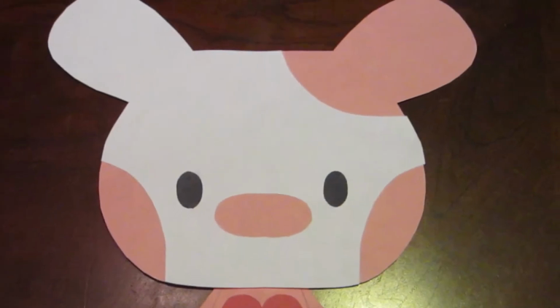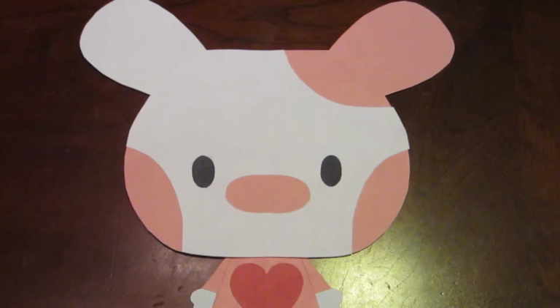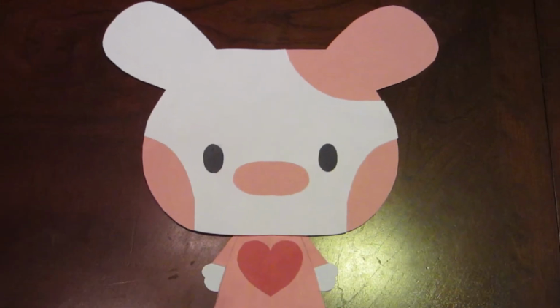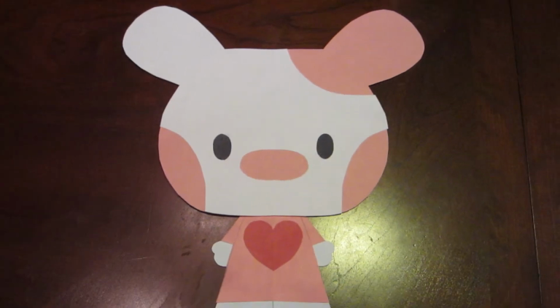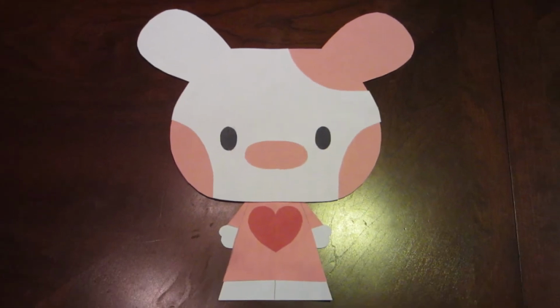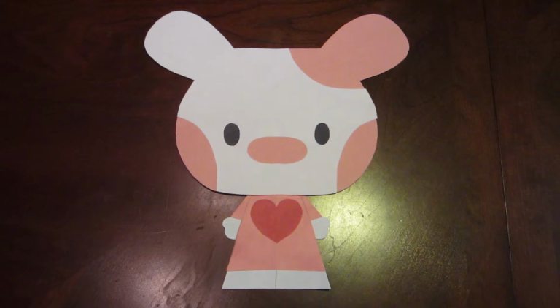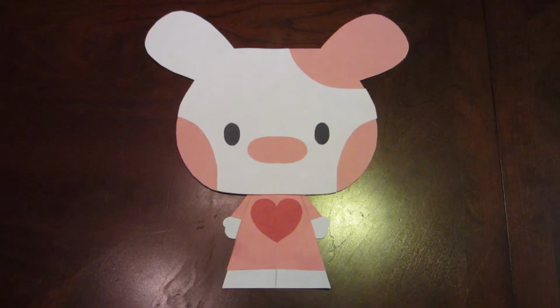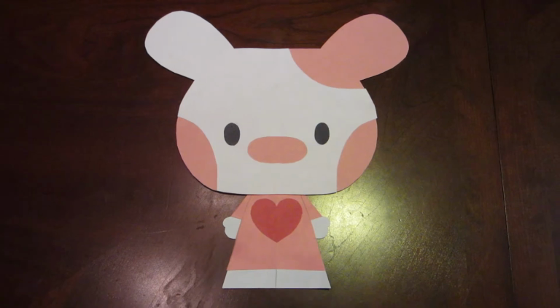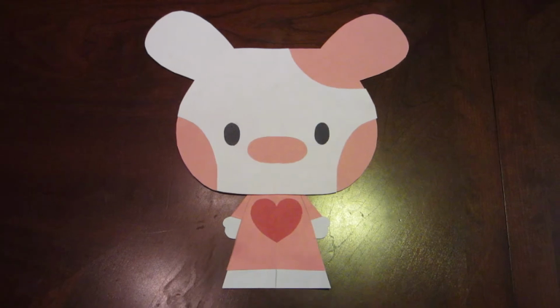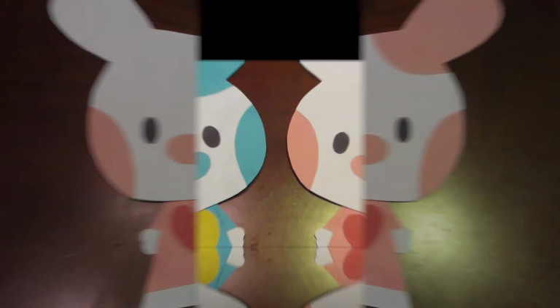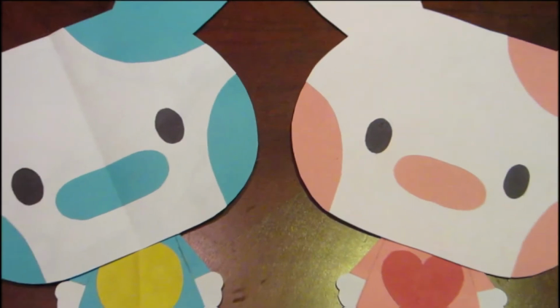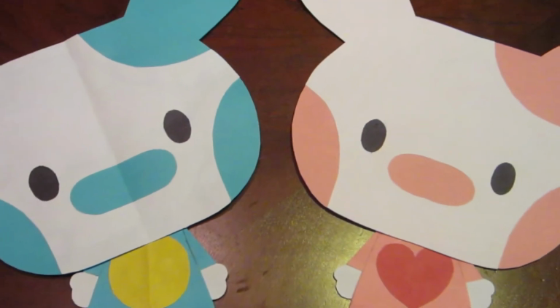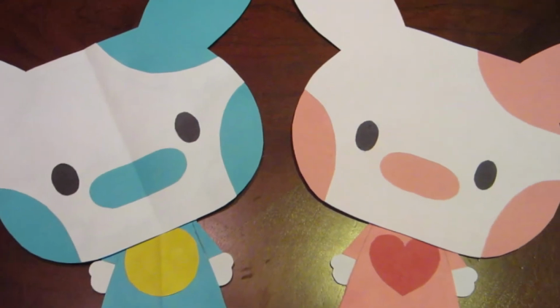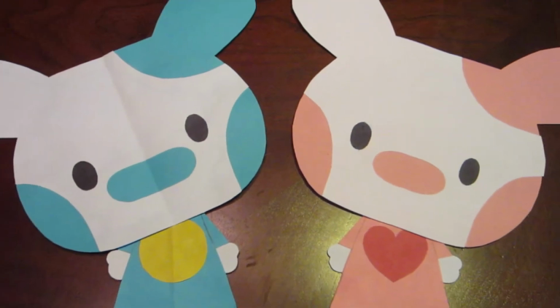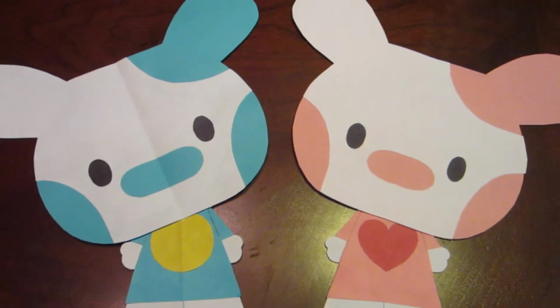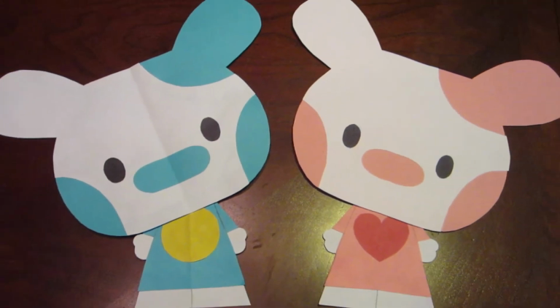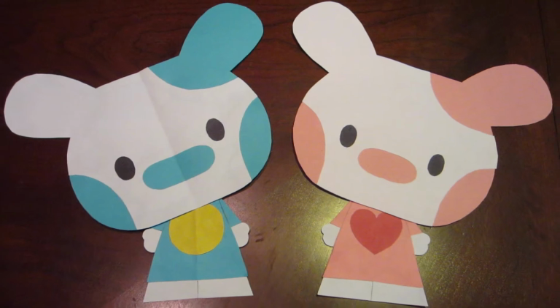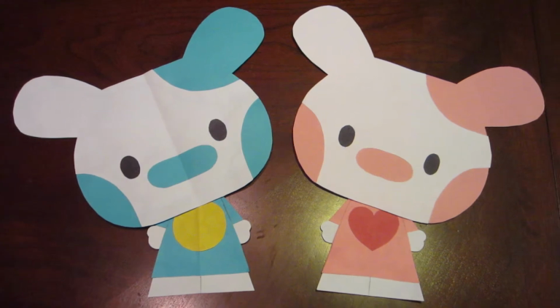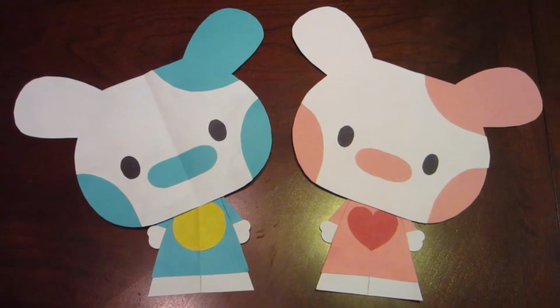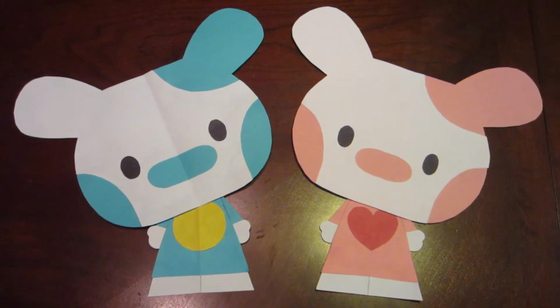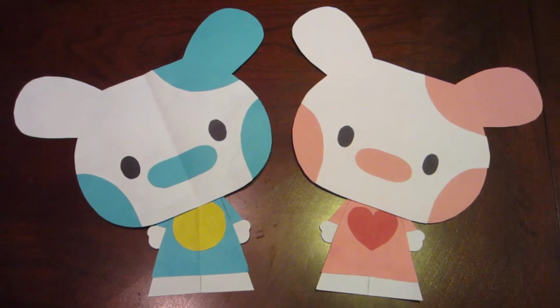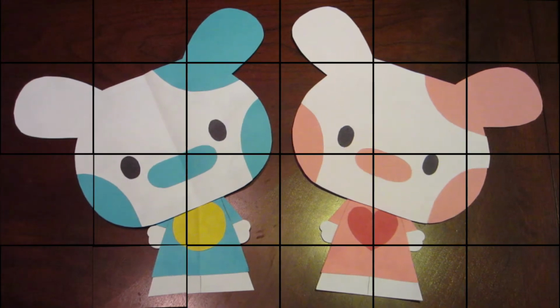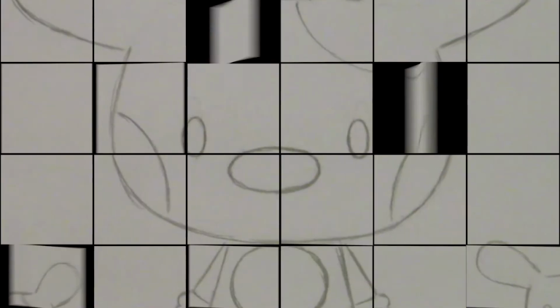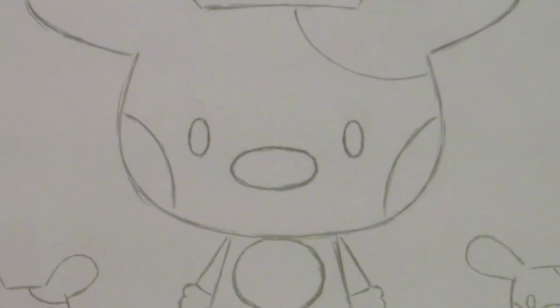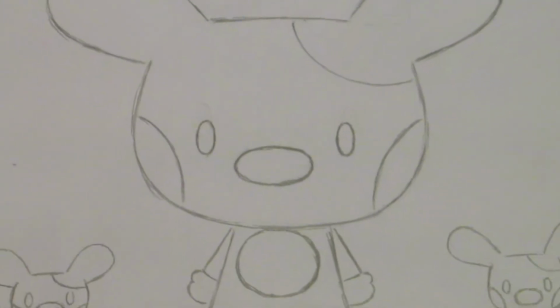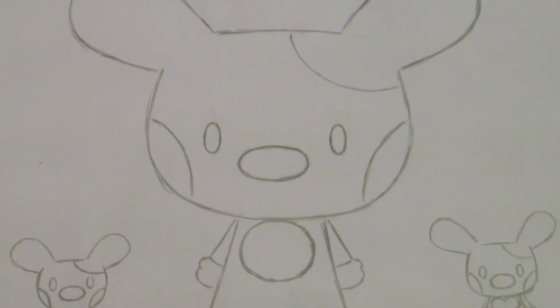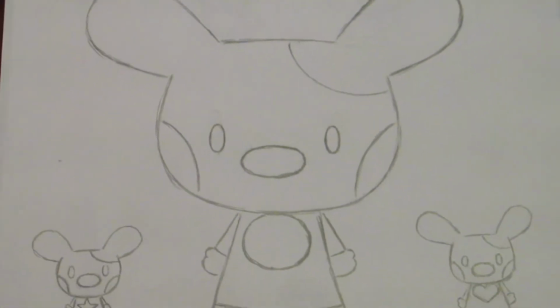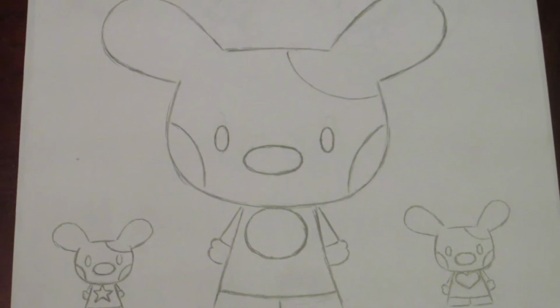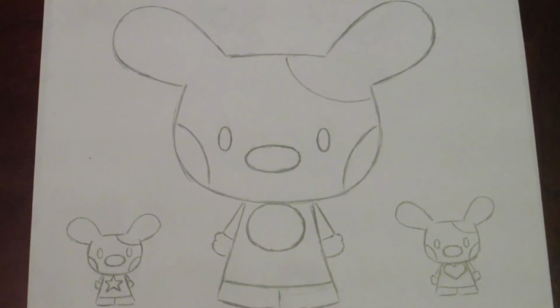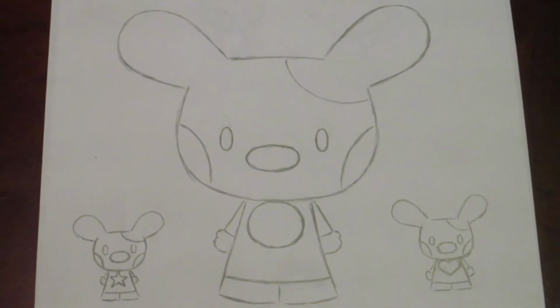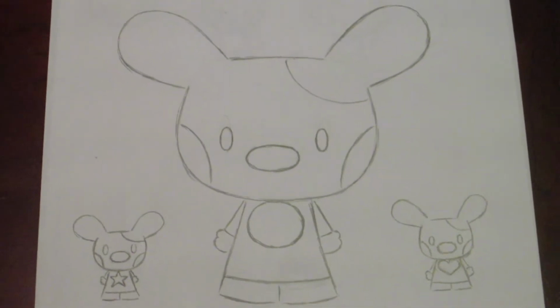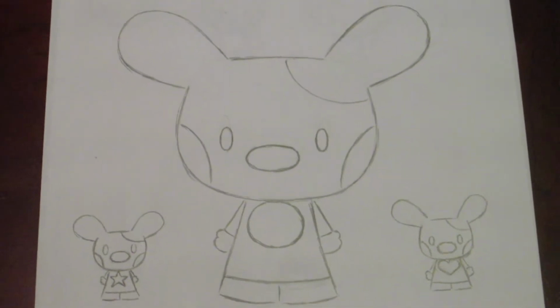Here's the full version I made of Hello Puppy. I also made a boy Hello Puppy. This is a sketched version of the original idea of Hello Puppy and how it came to be.